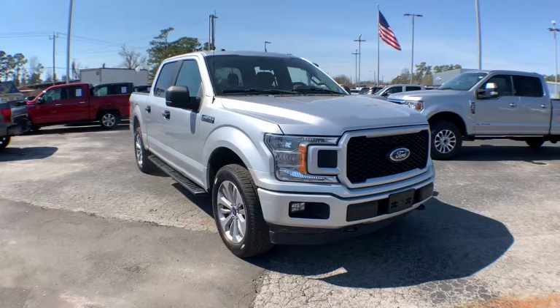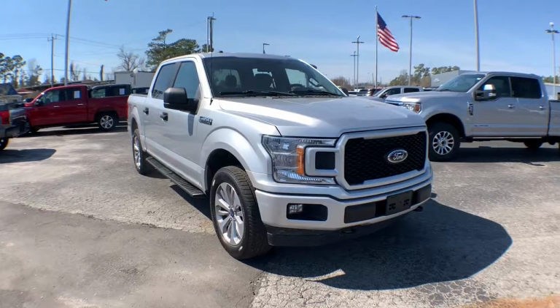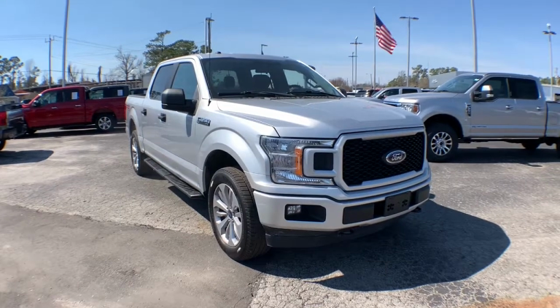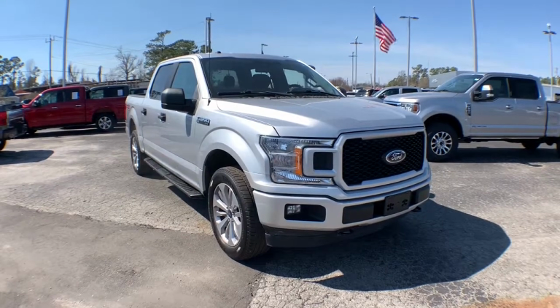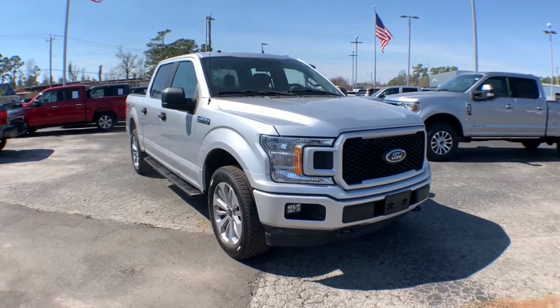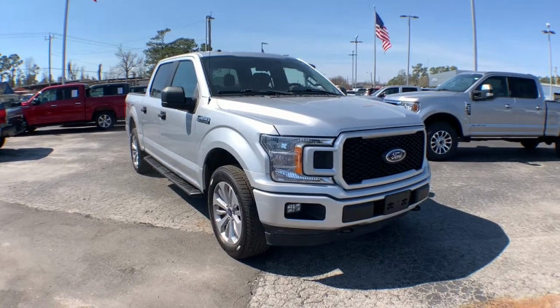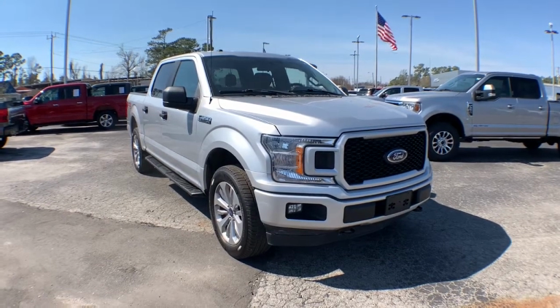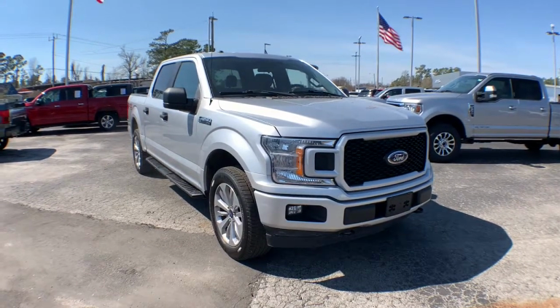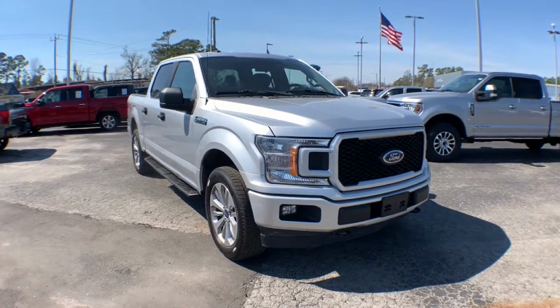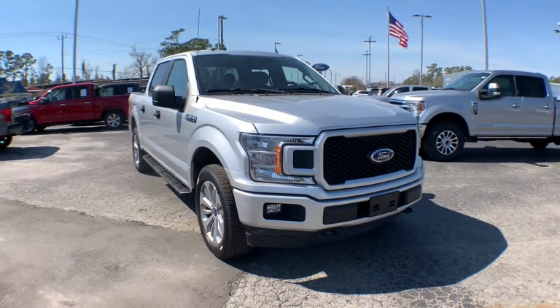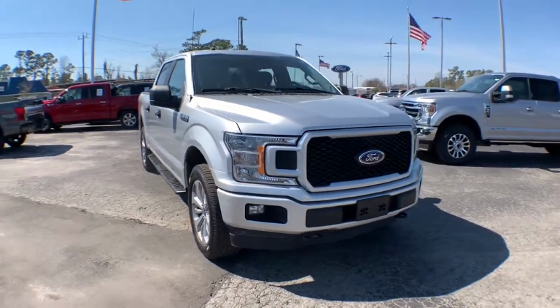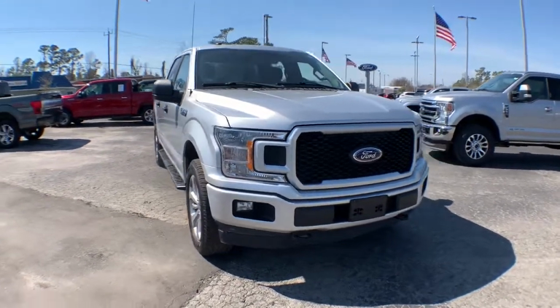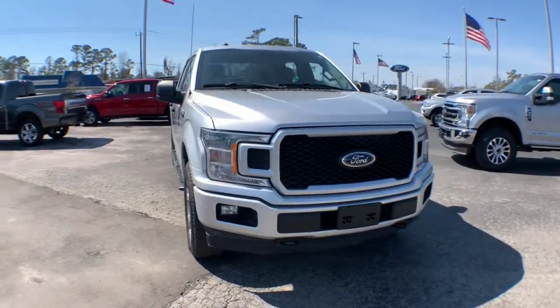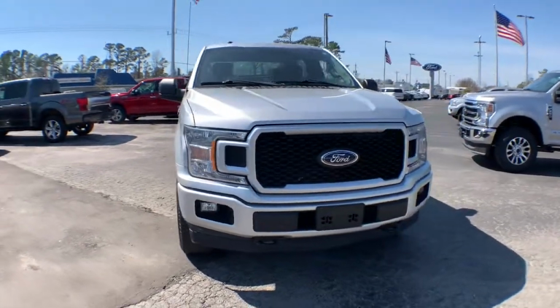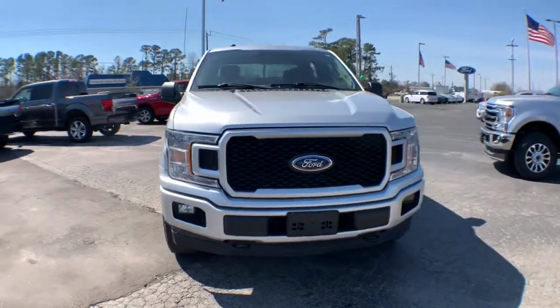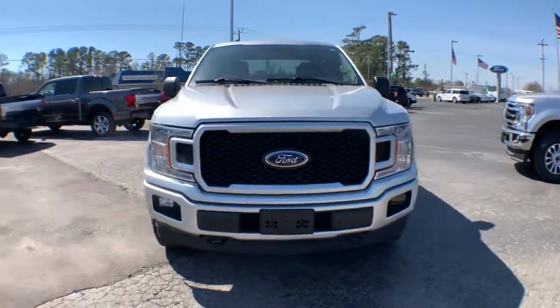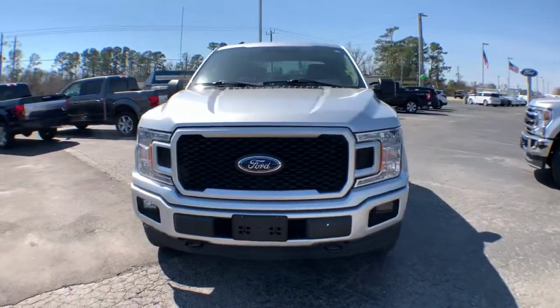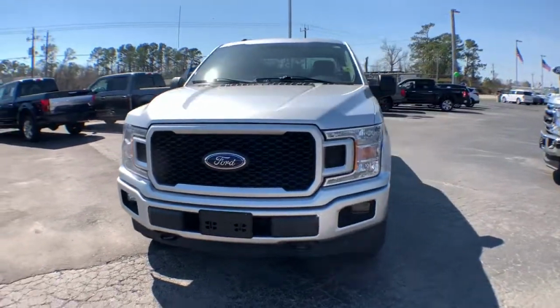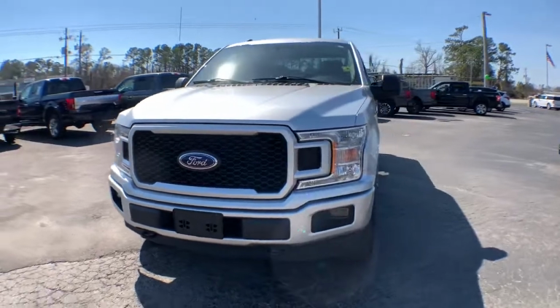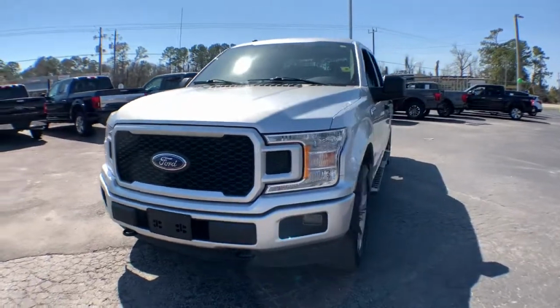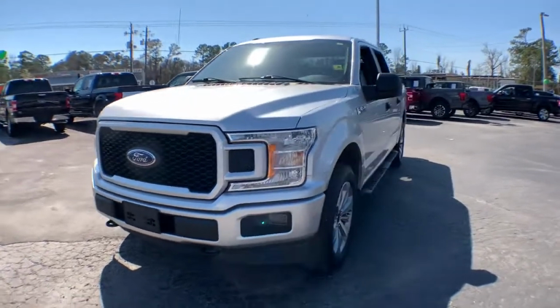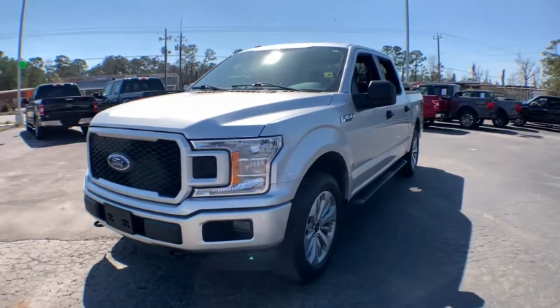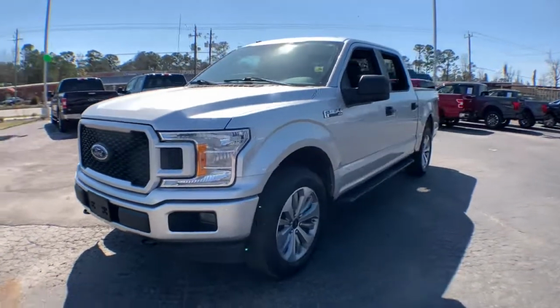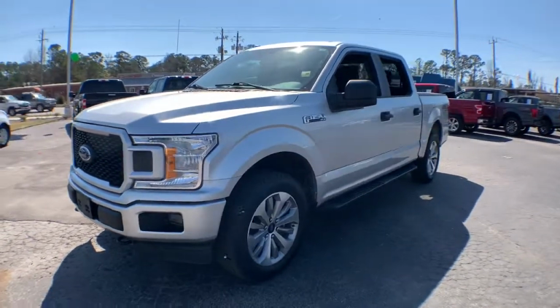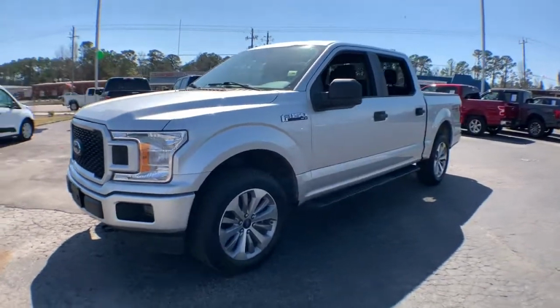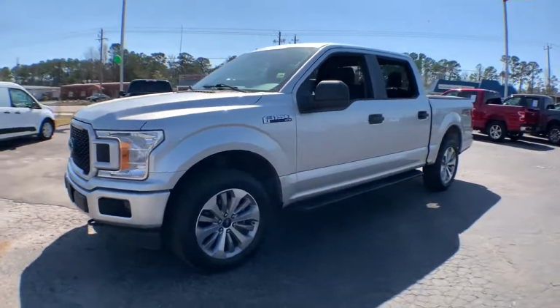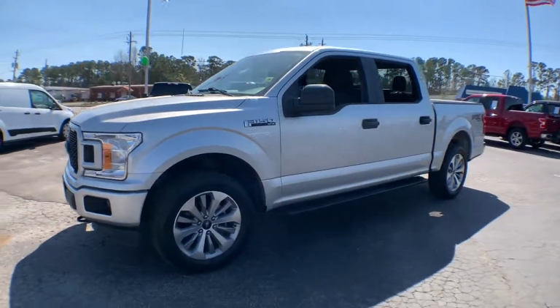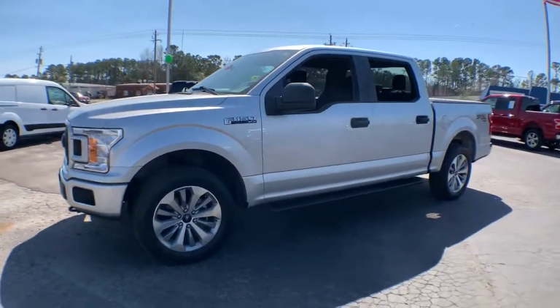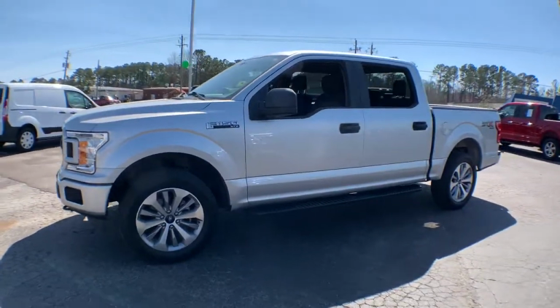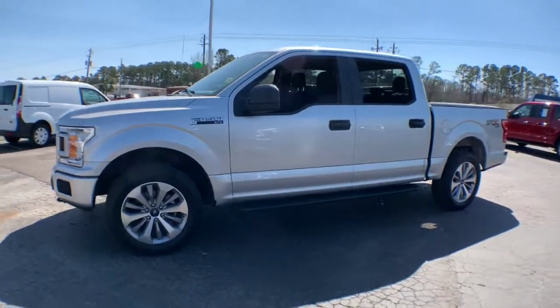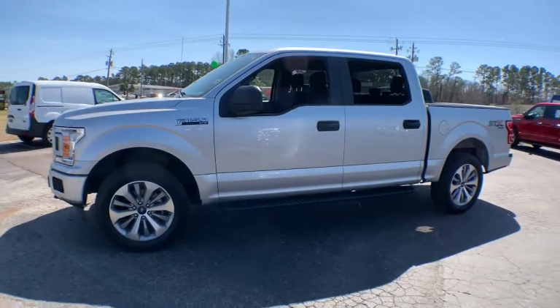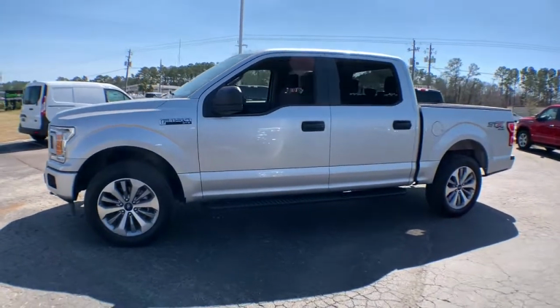Hop into the 2018 Ford F-150. This vehicle still has fewer than 80,000 miles on the clock, so it won't last long.